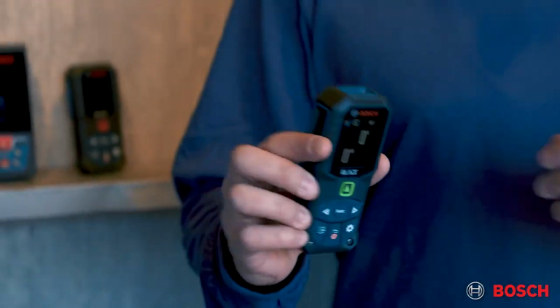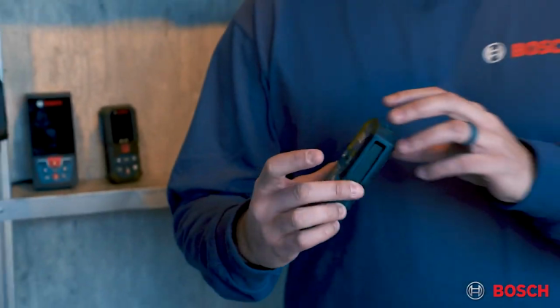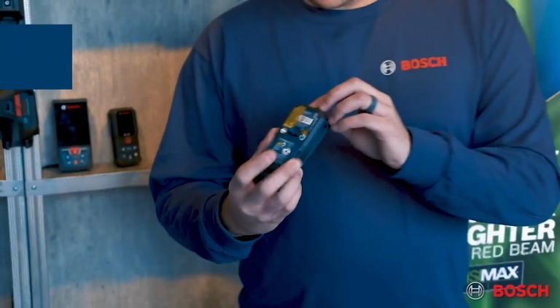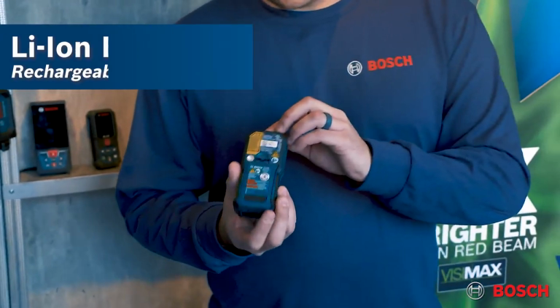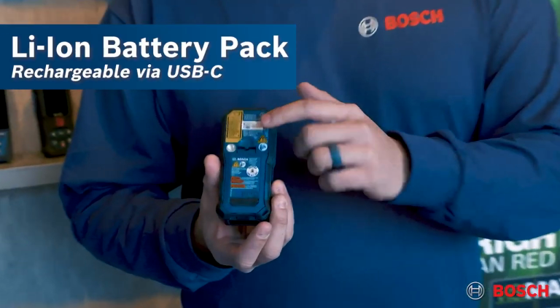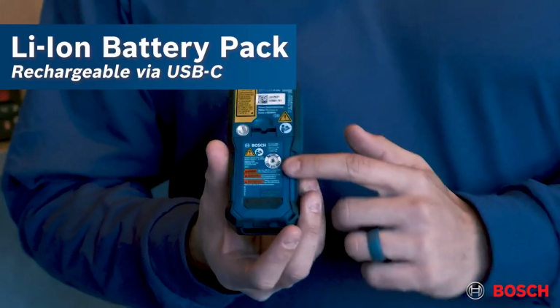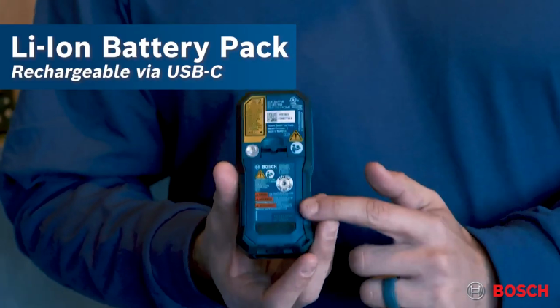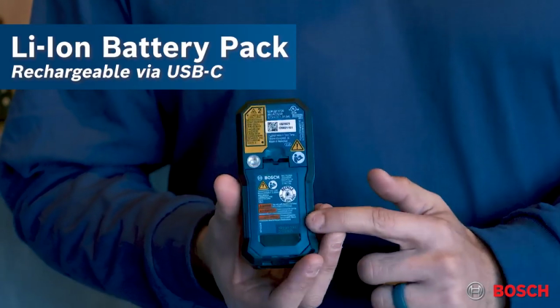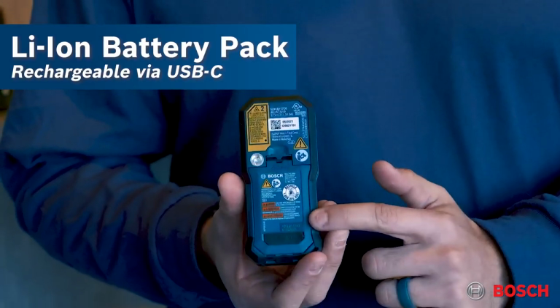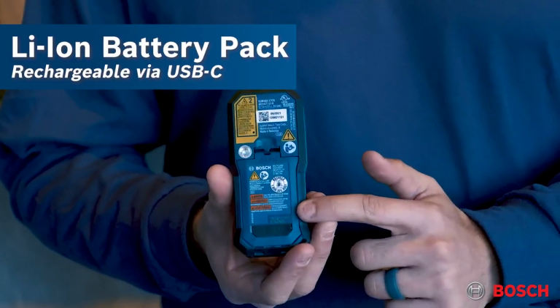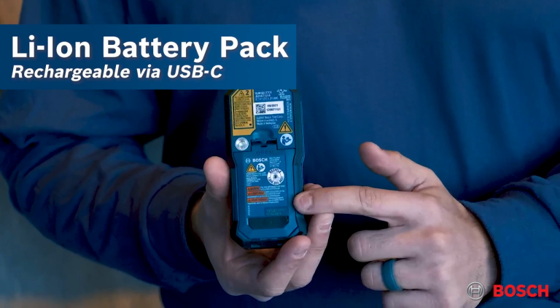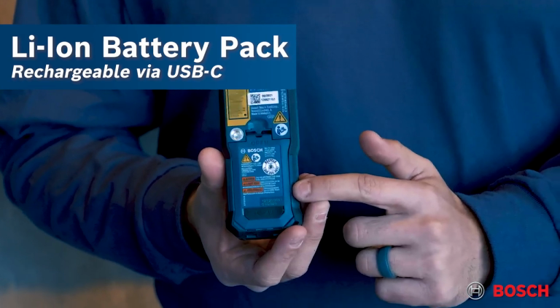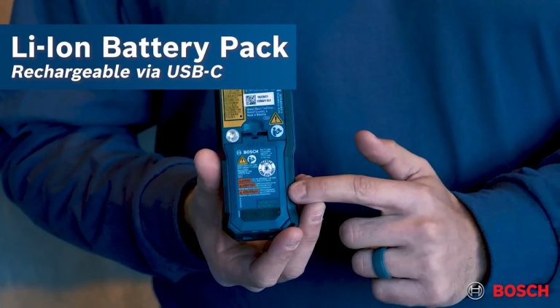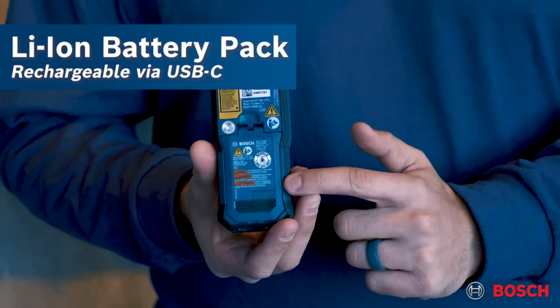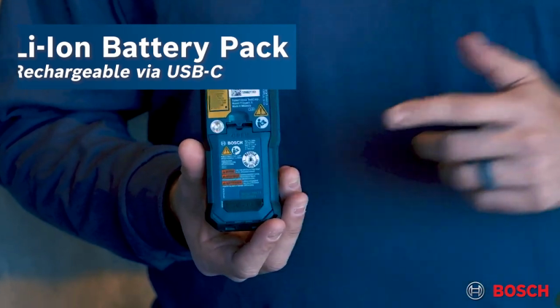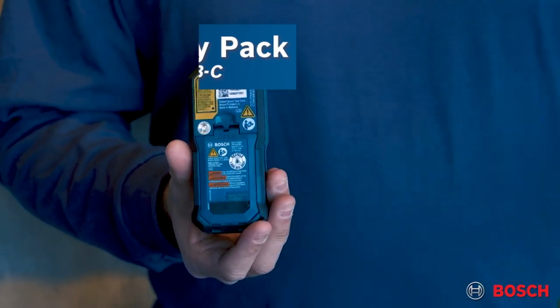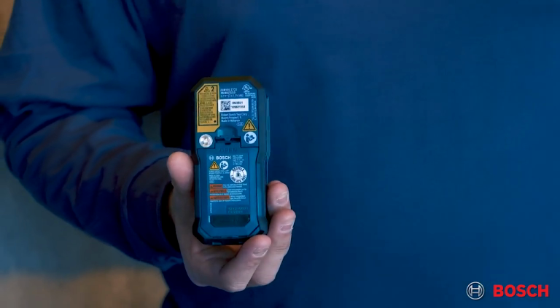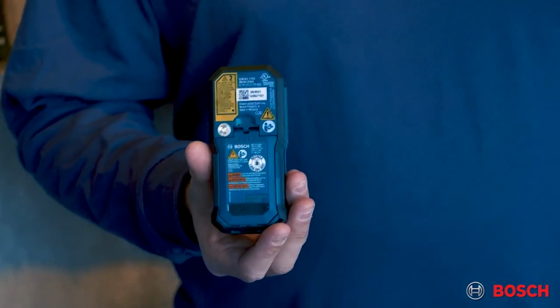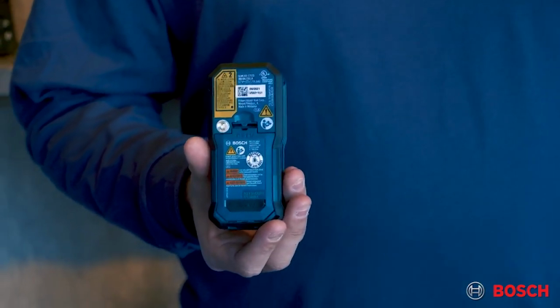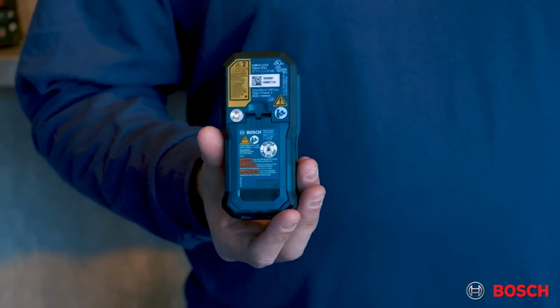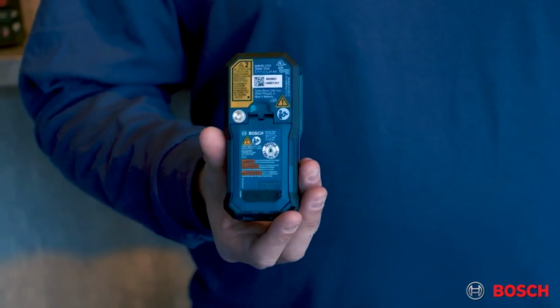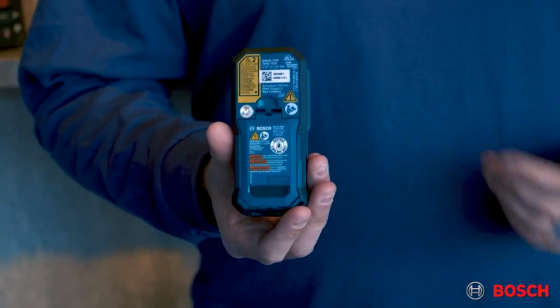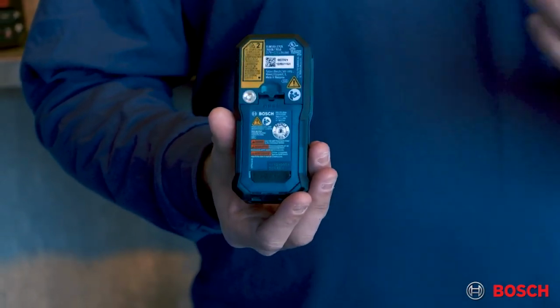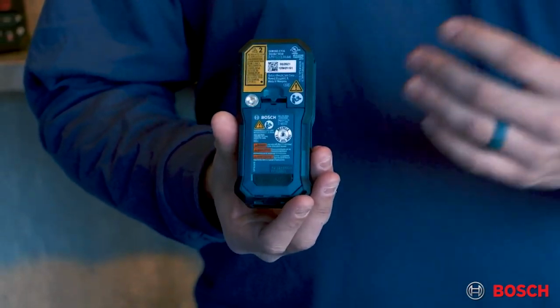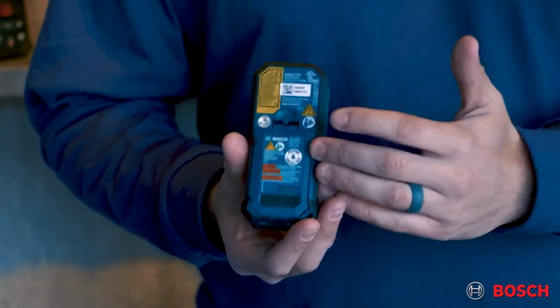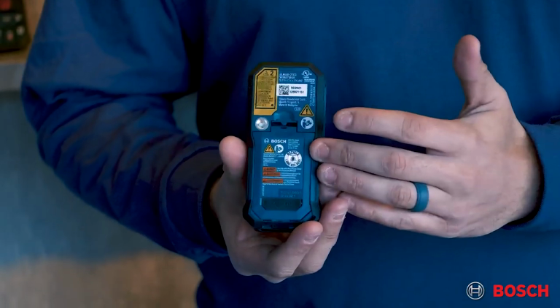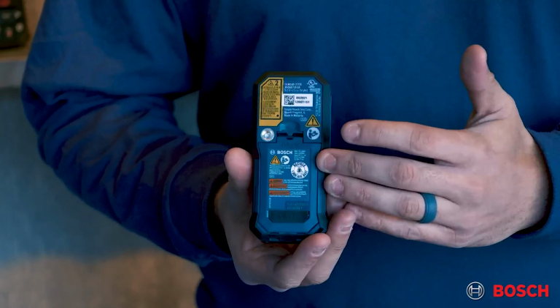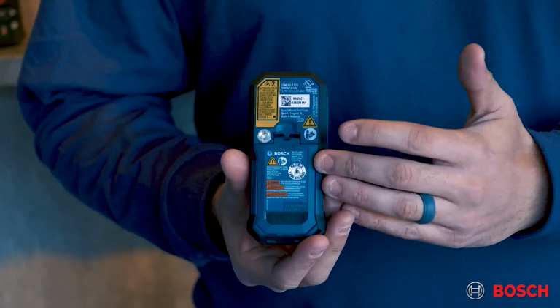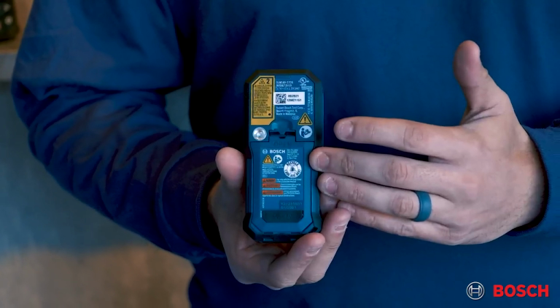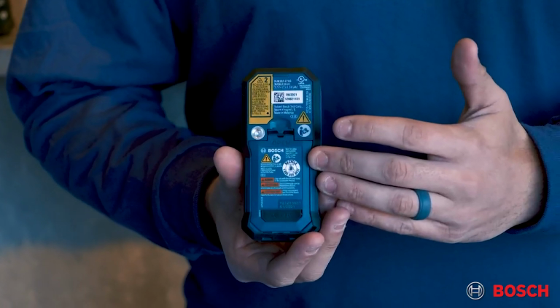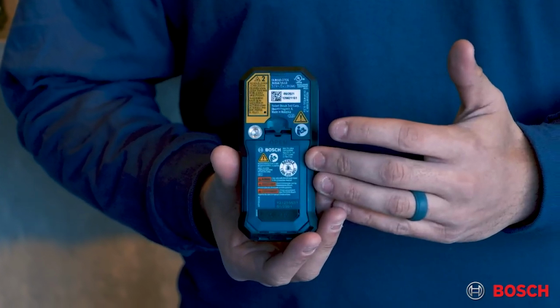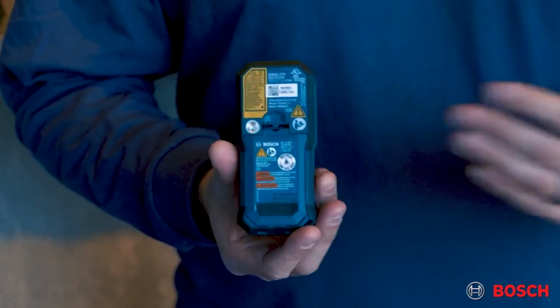We also have a lithium-ion battery that you can now swap into the tool, so you're no longer reliant on alkaline batteries. You simply replace the battery door and you can now charge it with USB-C from job to job.